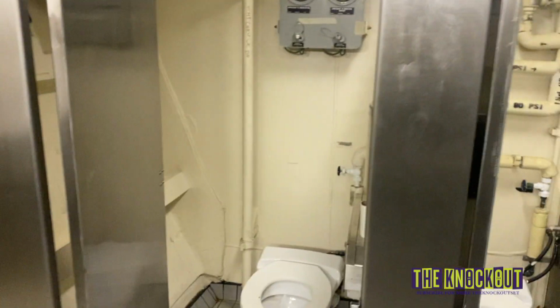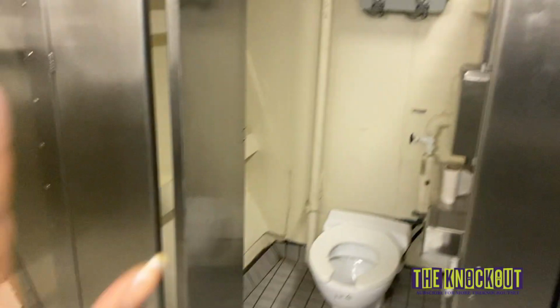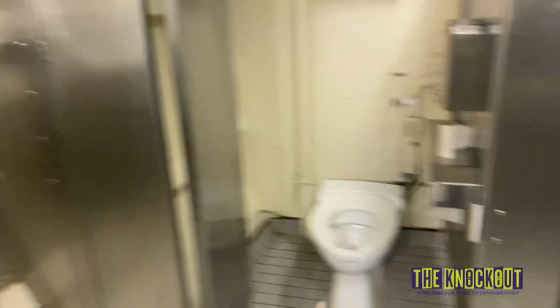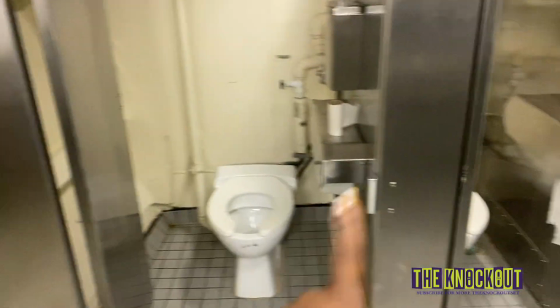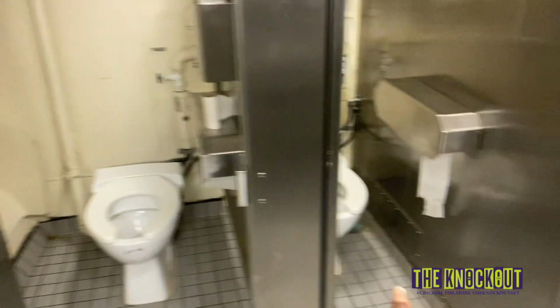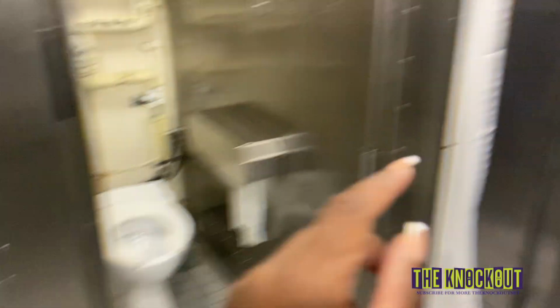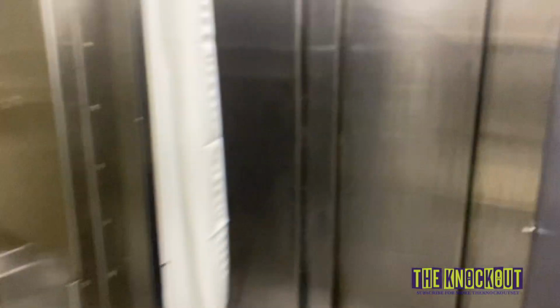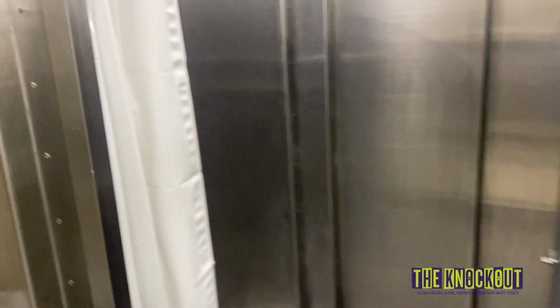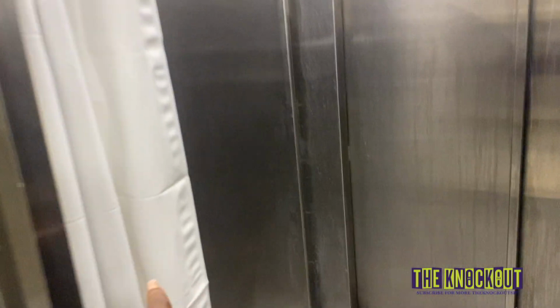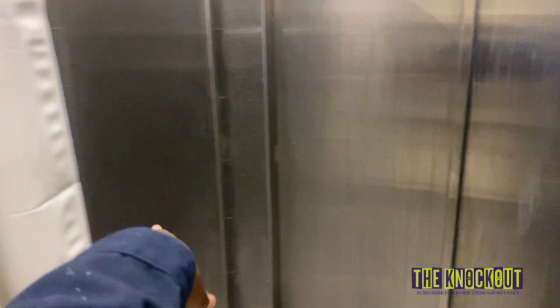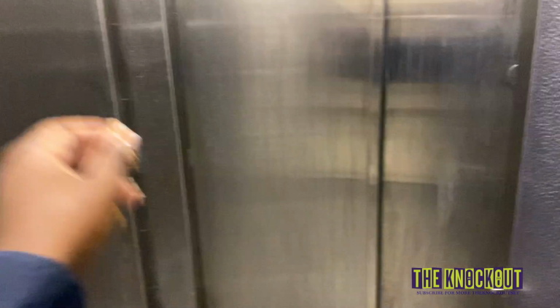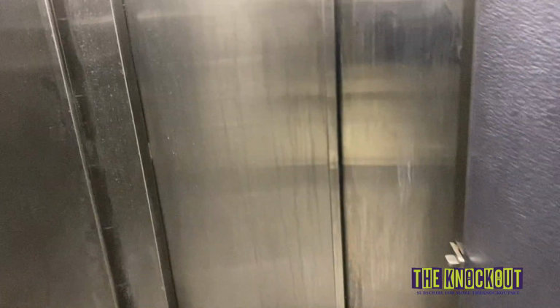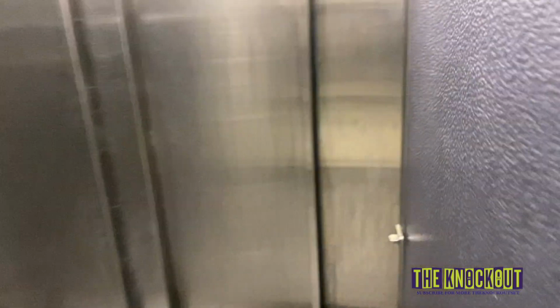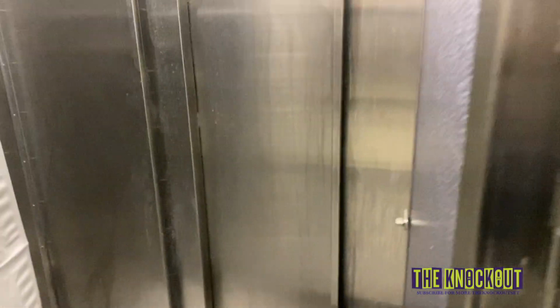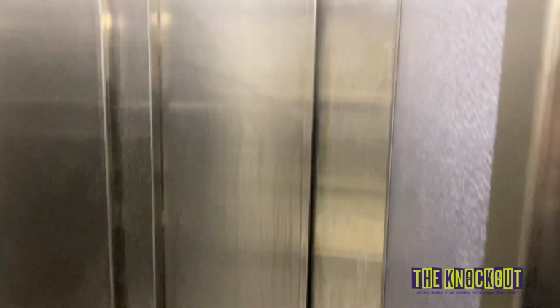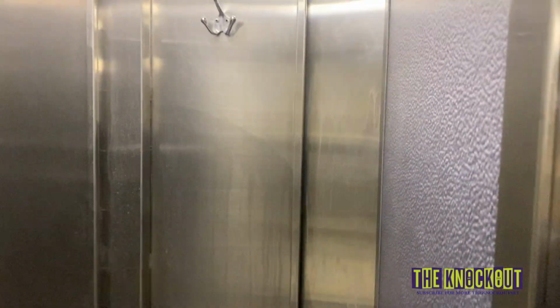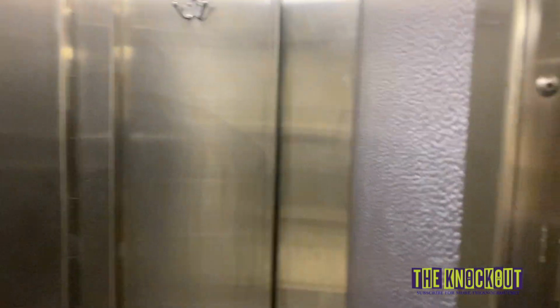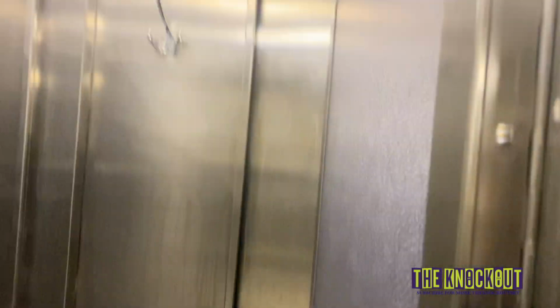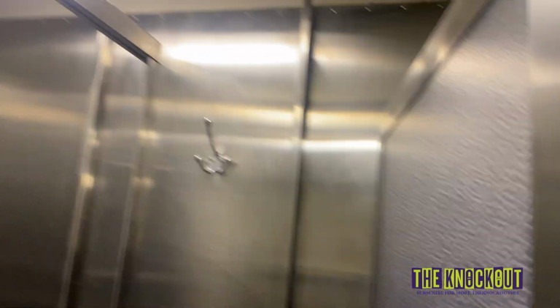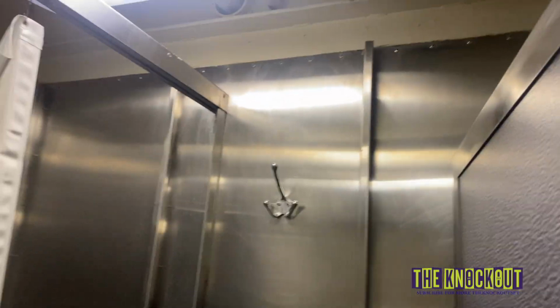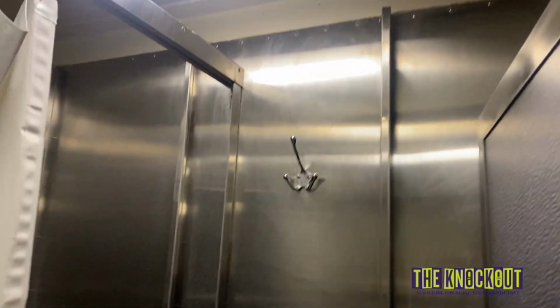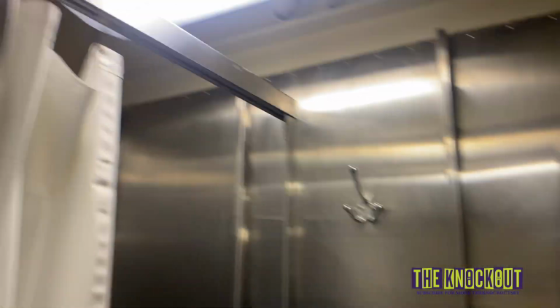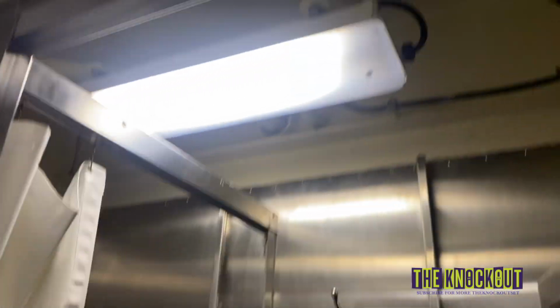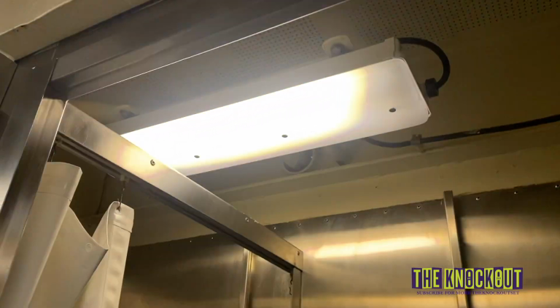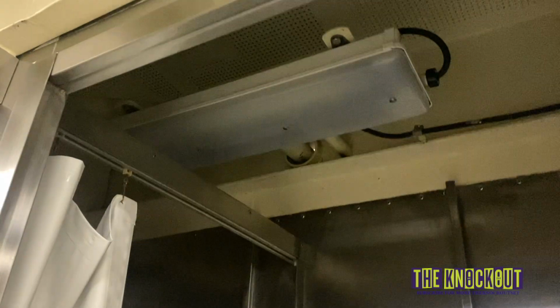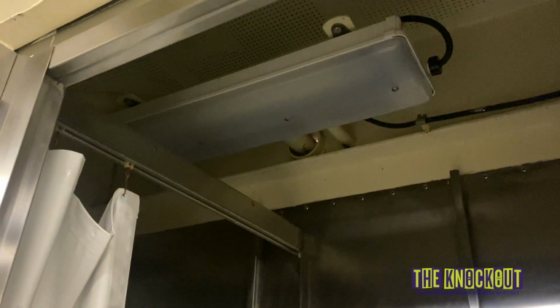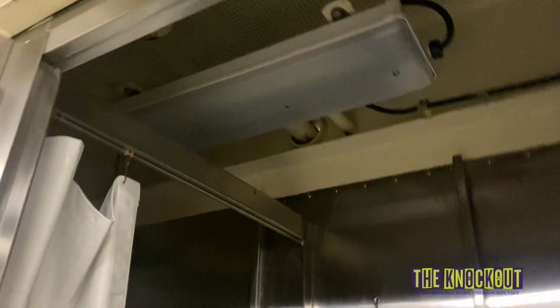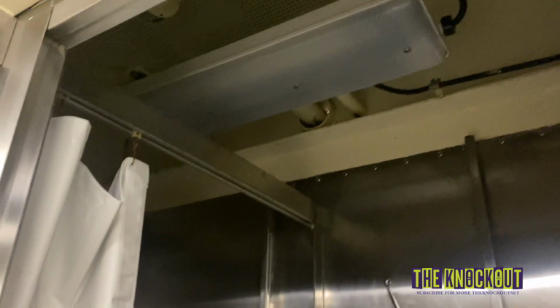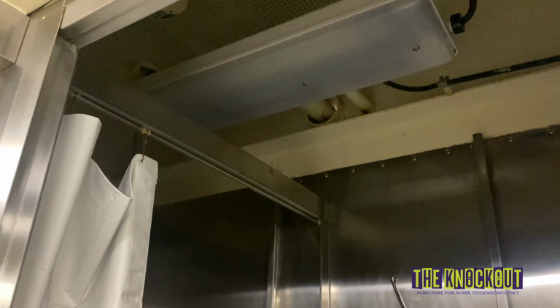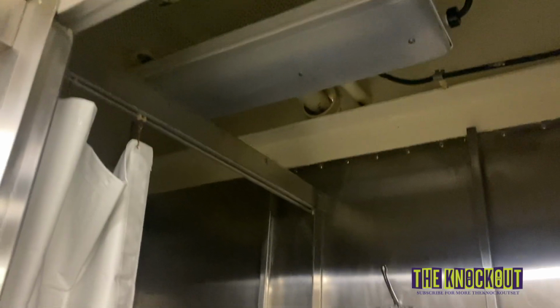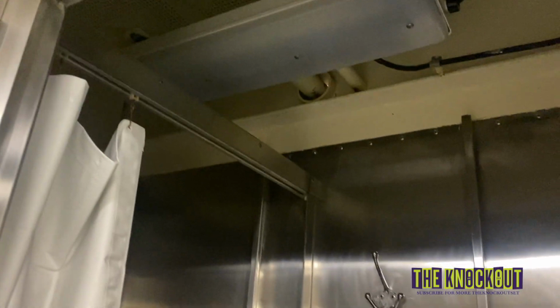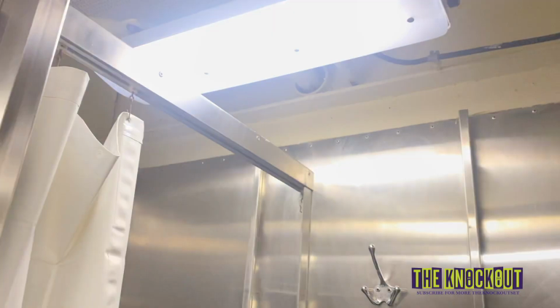This is the bathroom — the head. There are two stalls and one shower. Remember, this is a smaller berthing. It also has a light, and I'll turn it off.